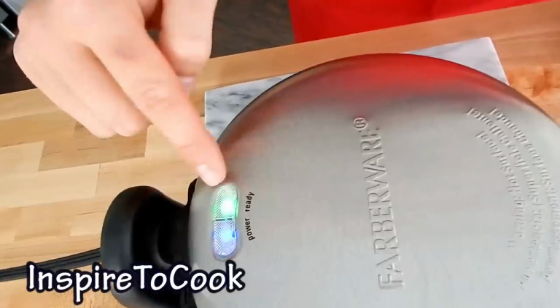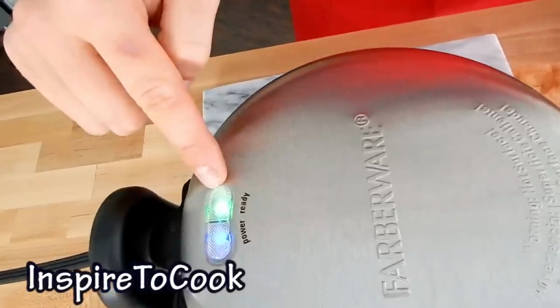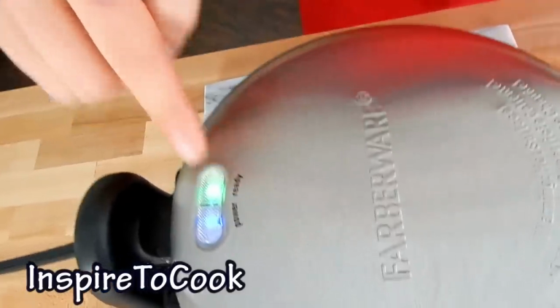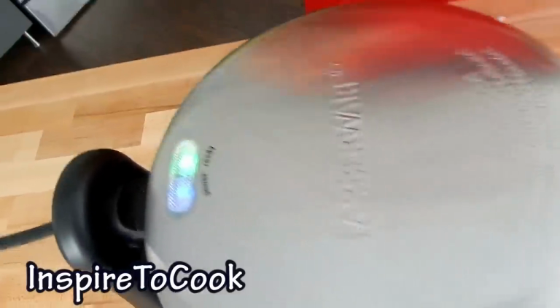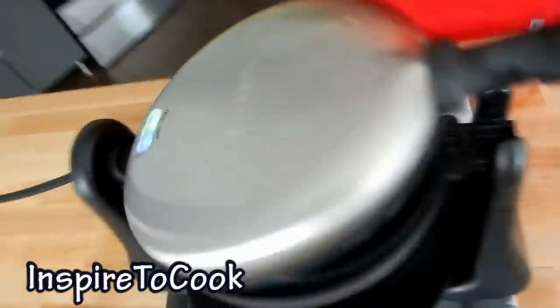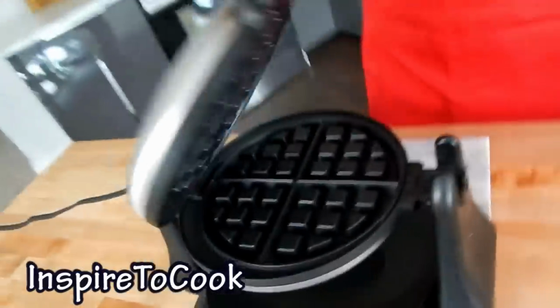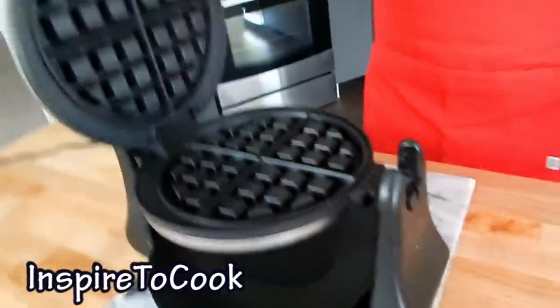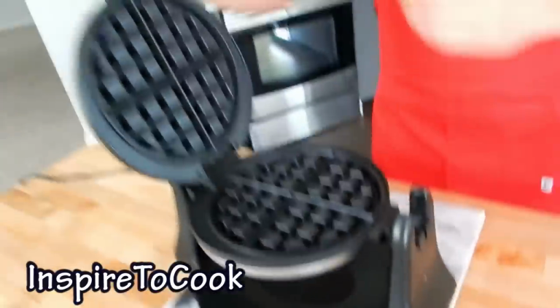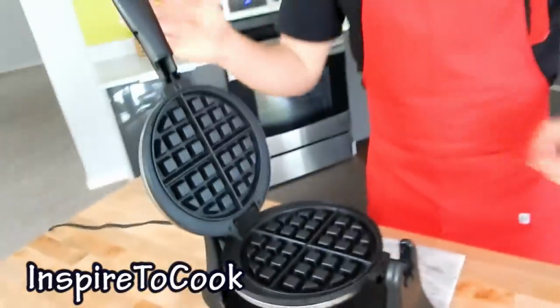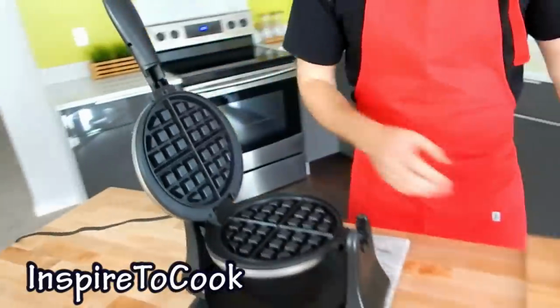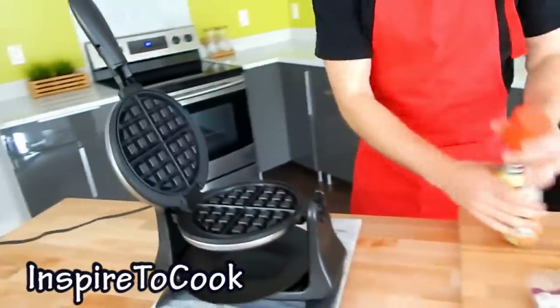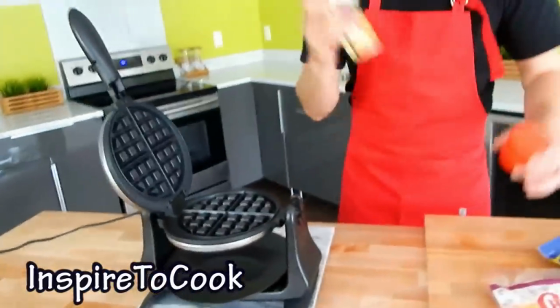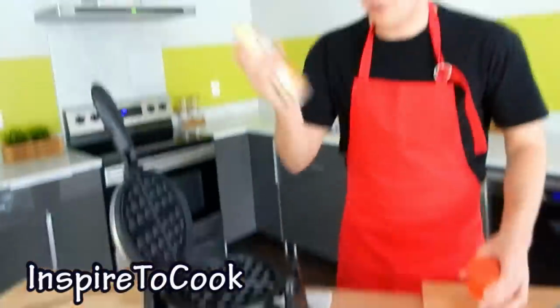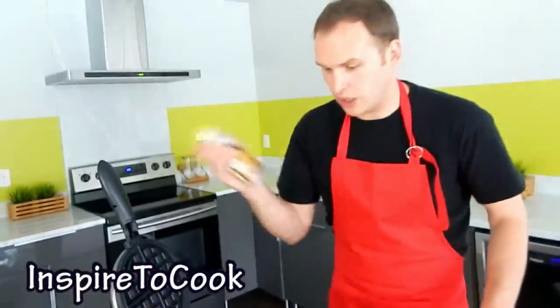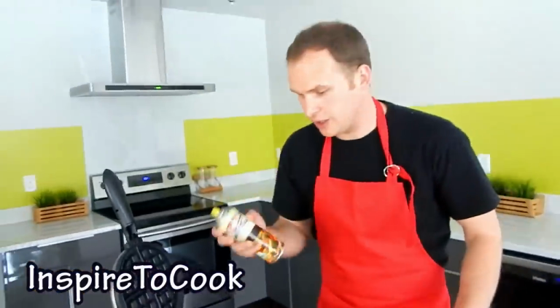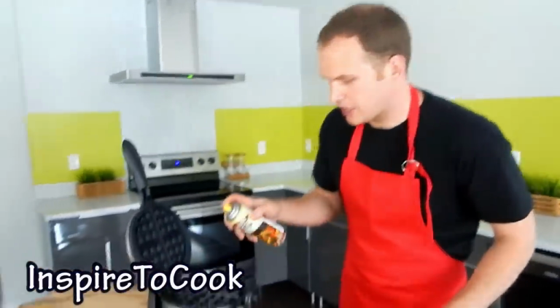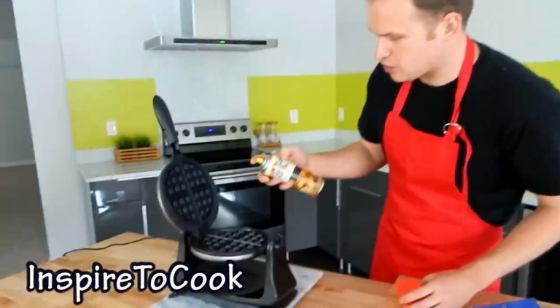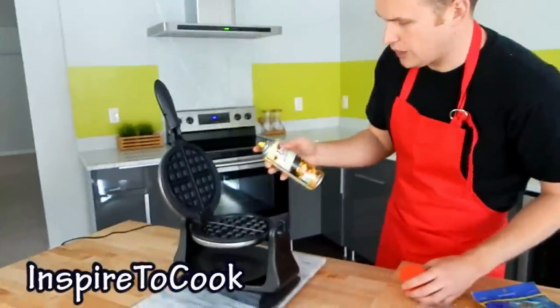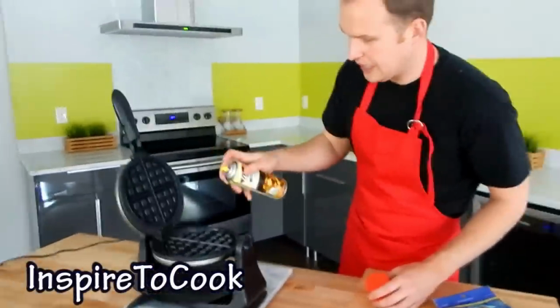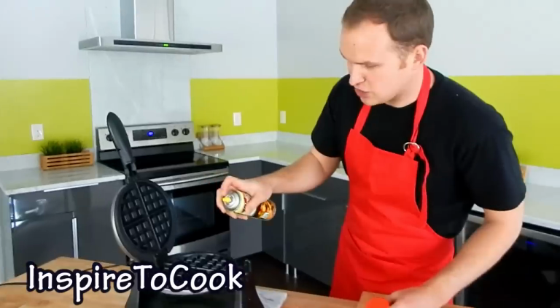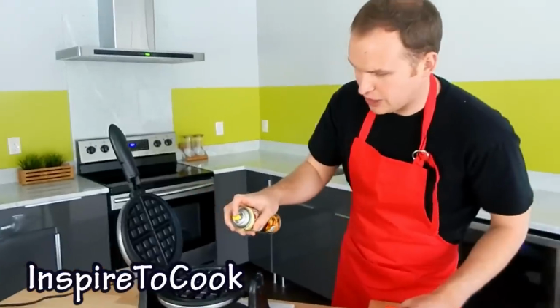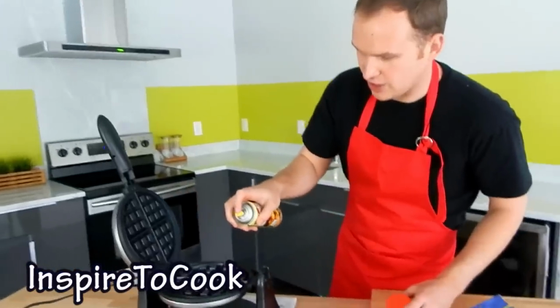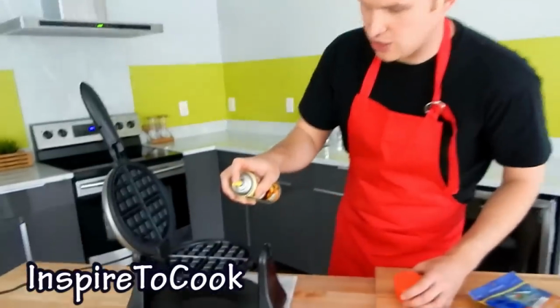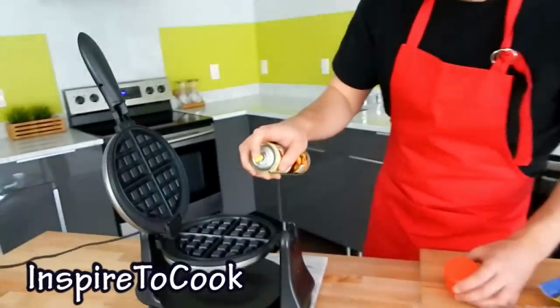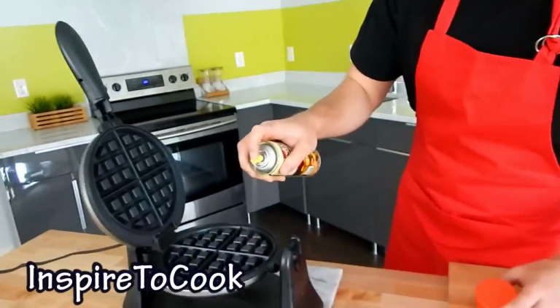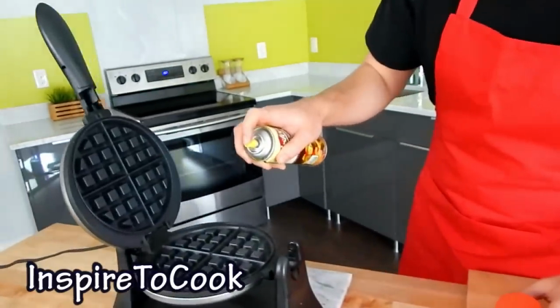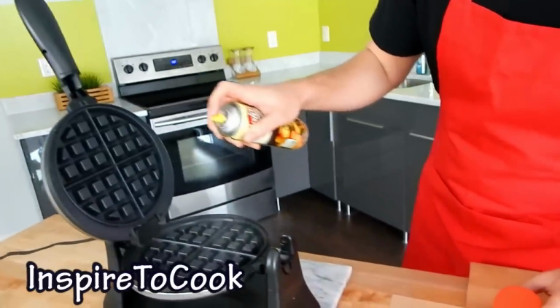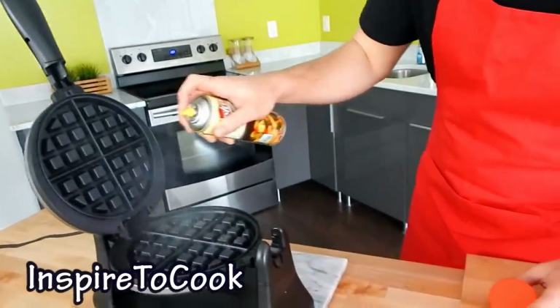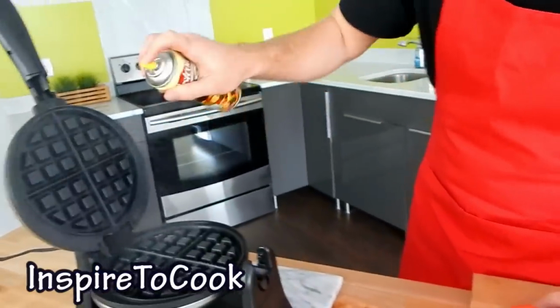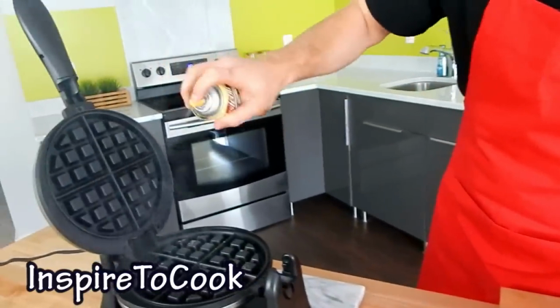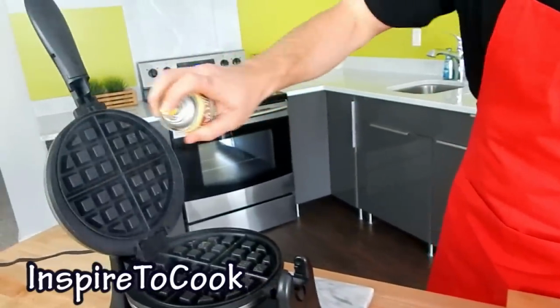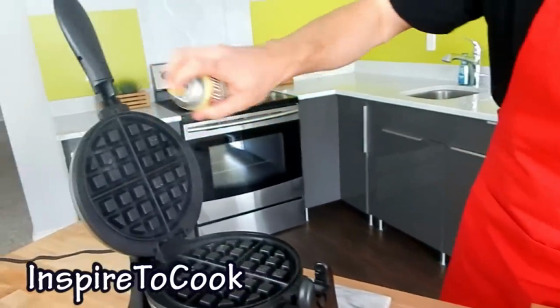When you plug in your waffle iron, you wanna make sure it's ready before you start cooking. Then you grab a little bit of canola oil, shake it up as always, and spray just a notch — as well as the other side.